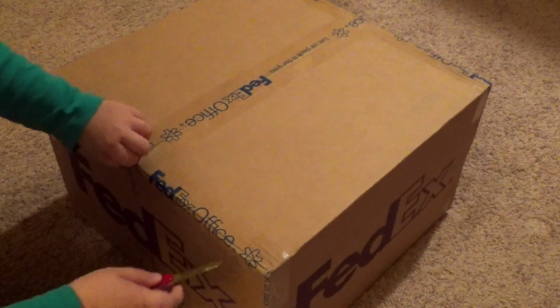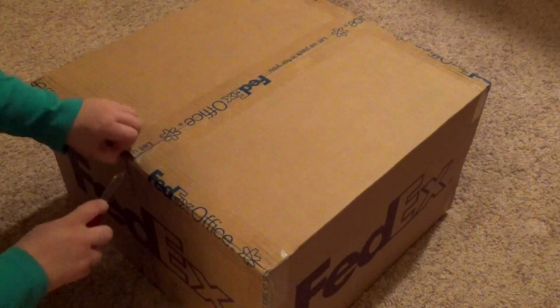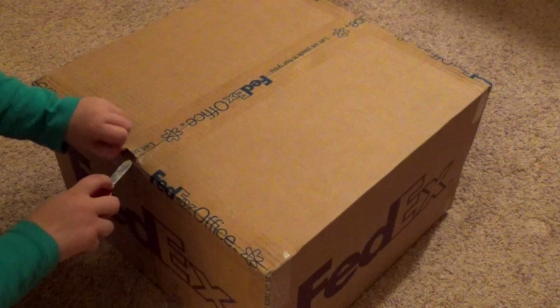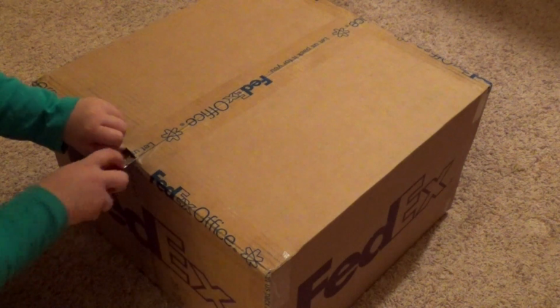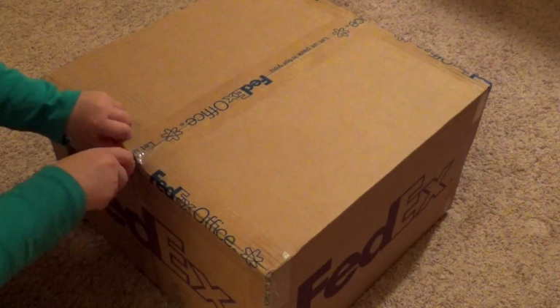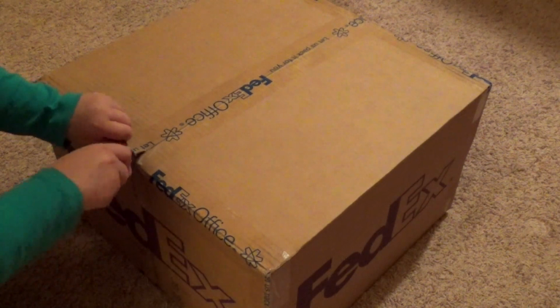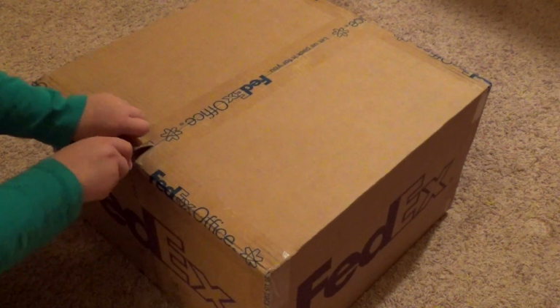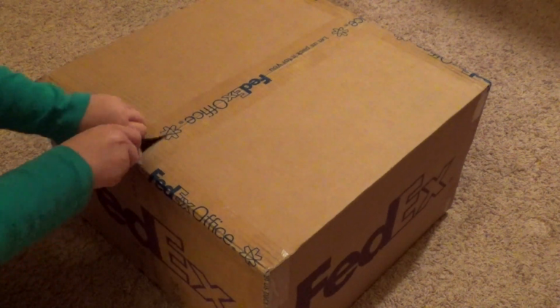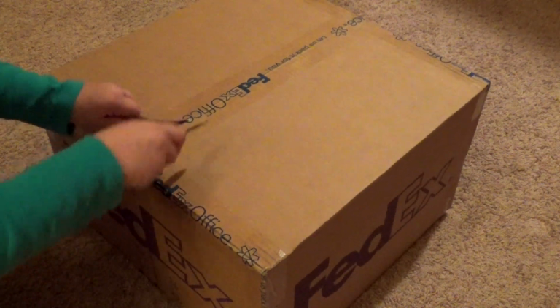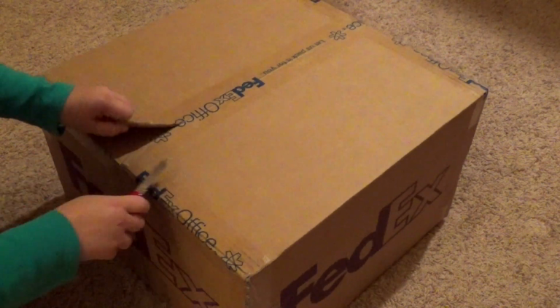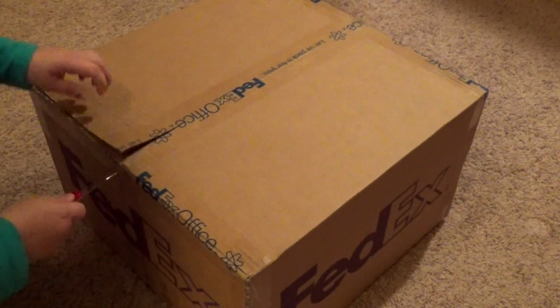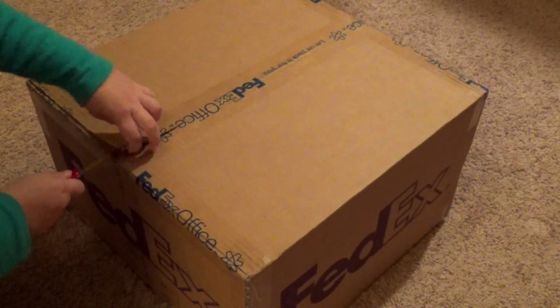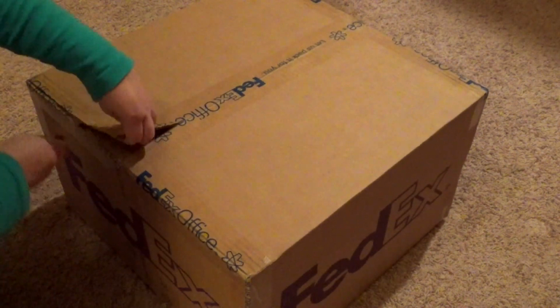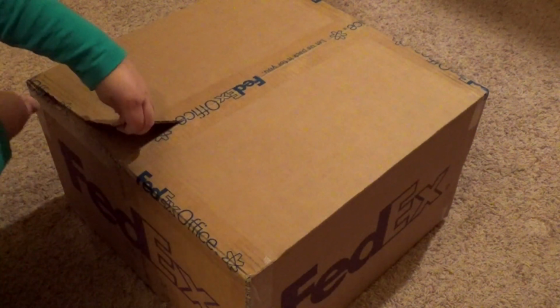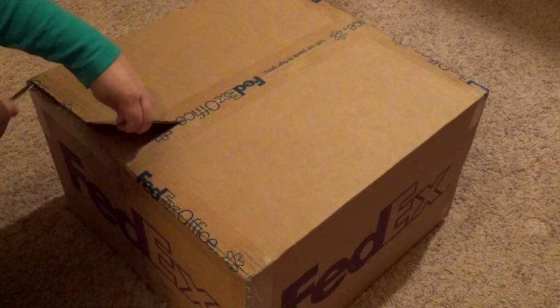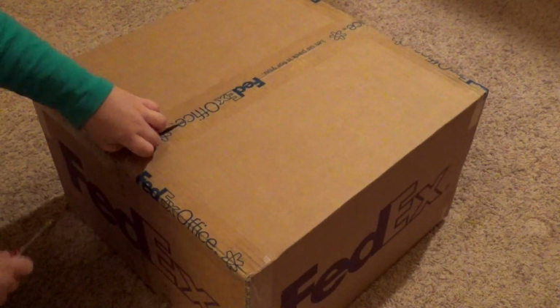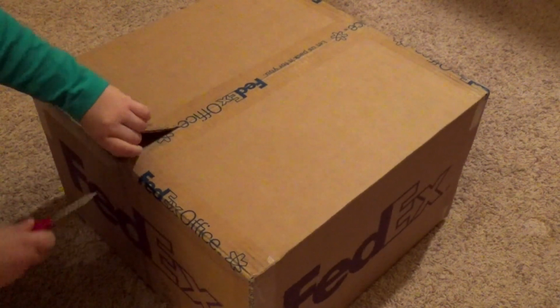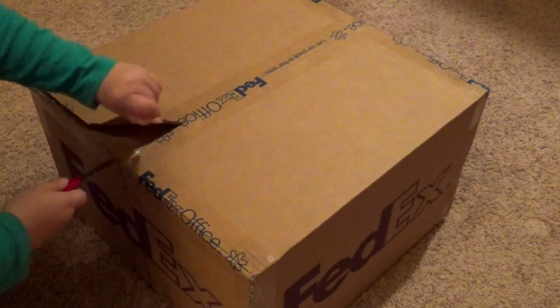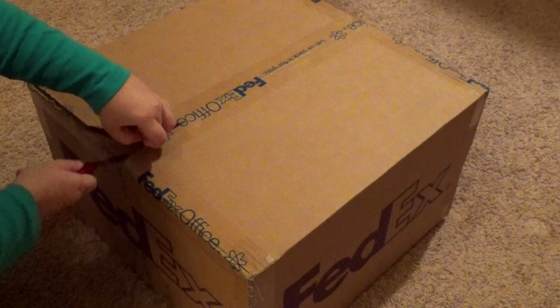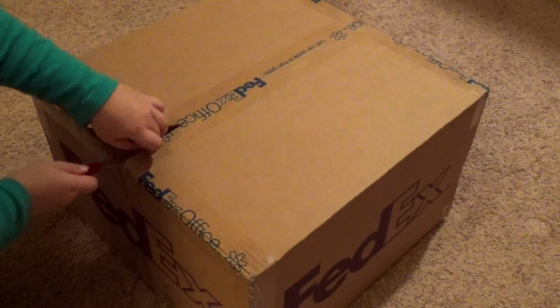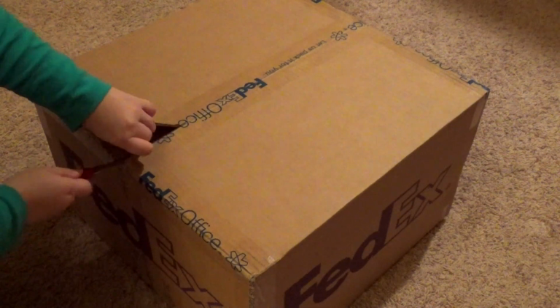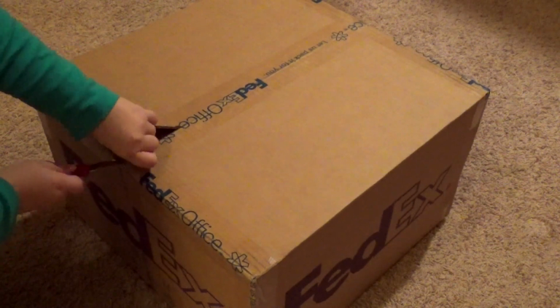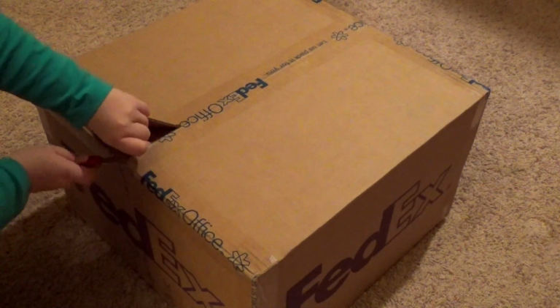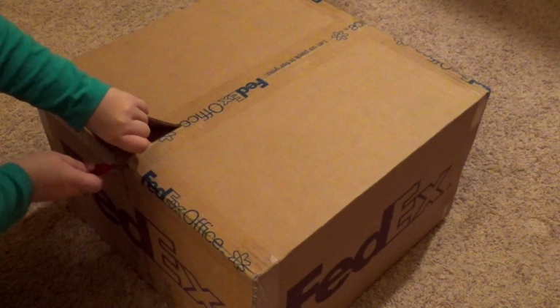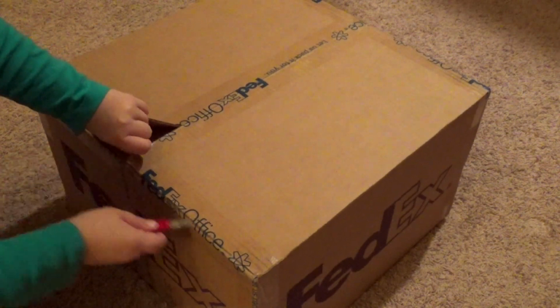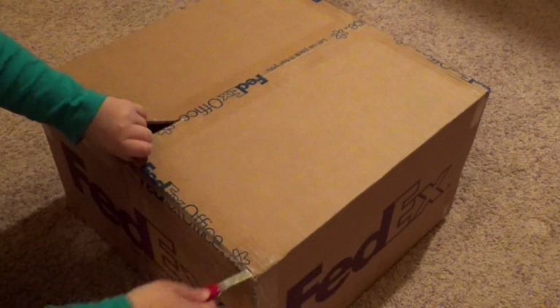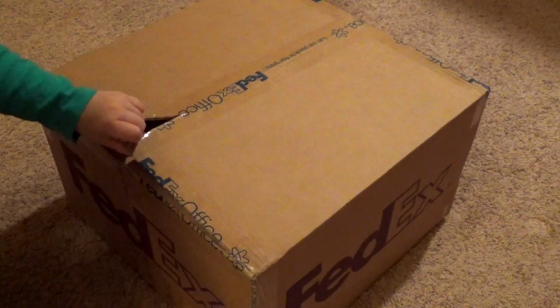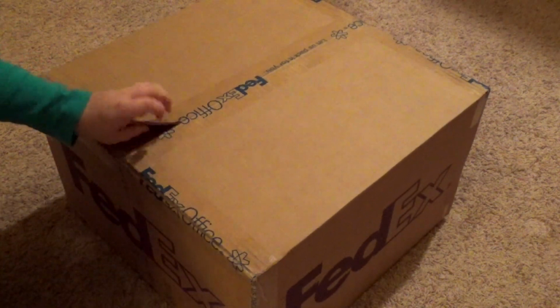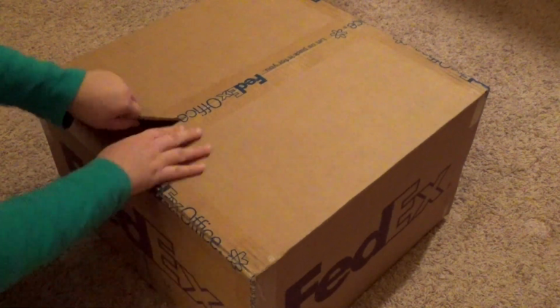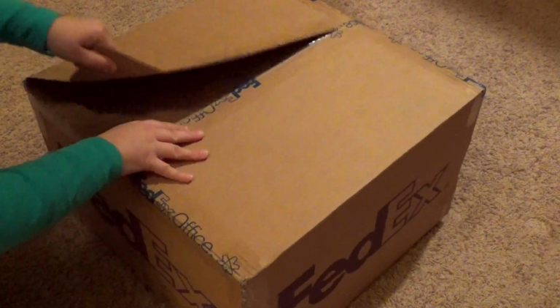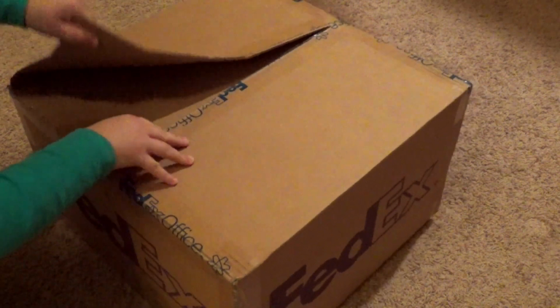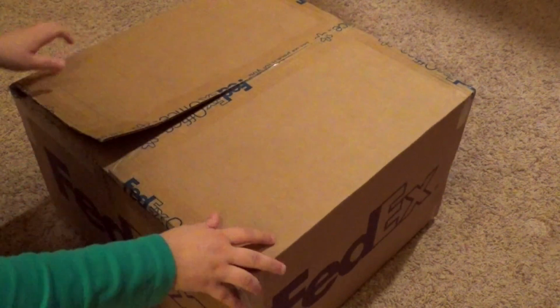And as you can tell, I have not opened it, so I have no idea what all is inside. I'll pull all this tape here and we will find out.